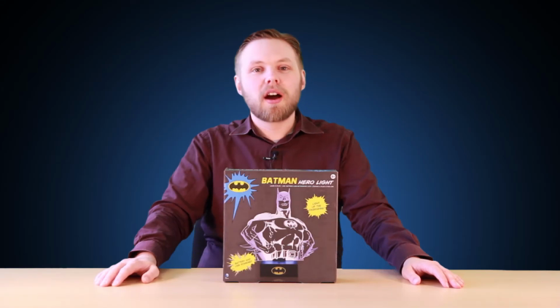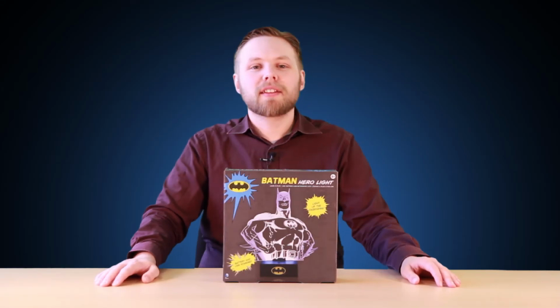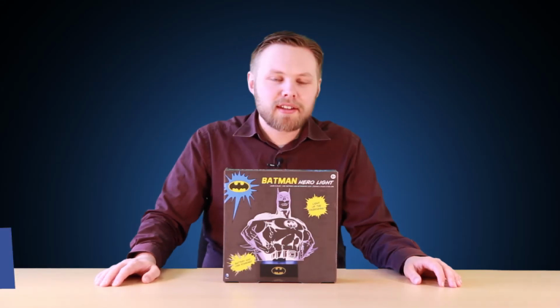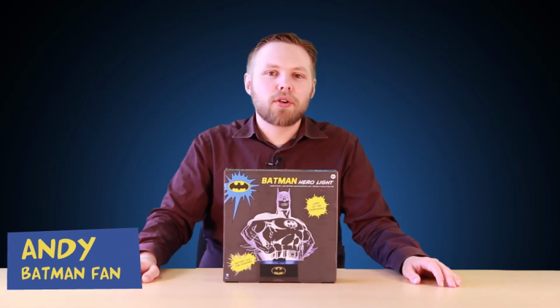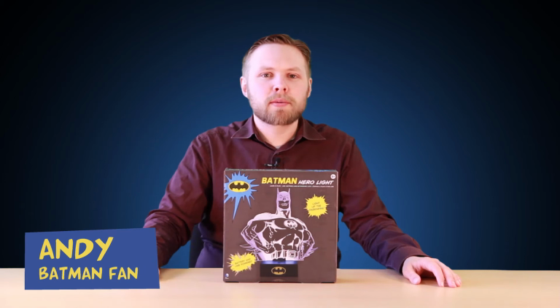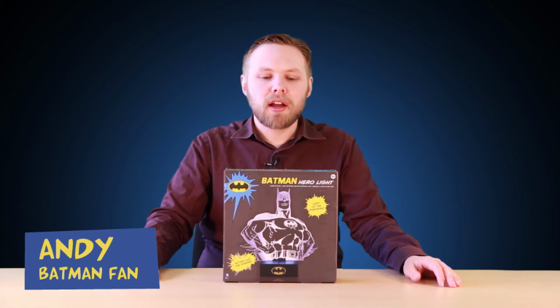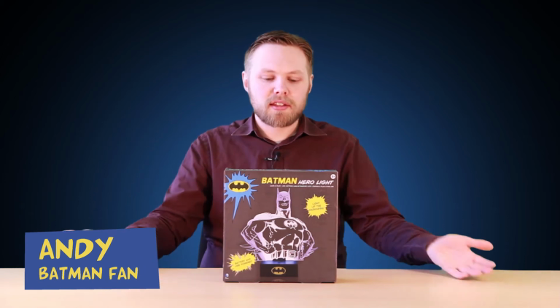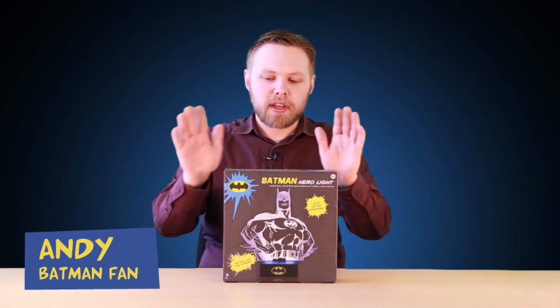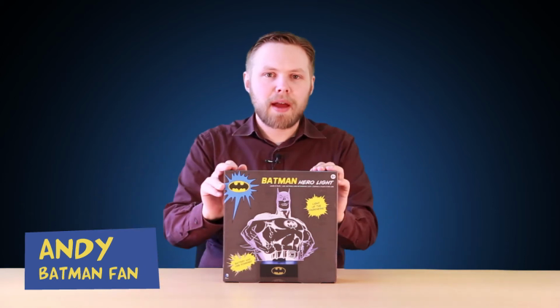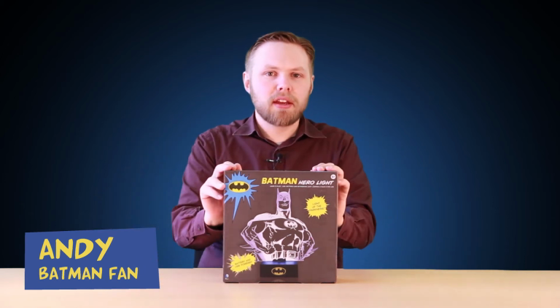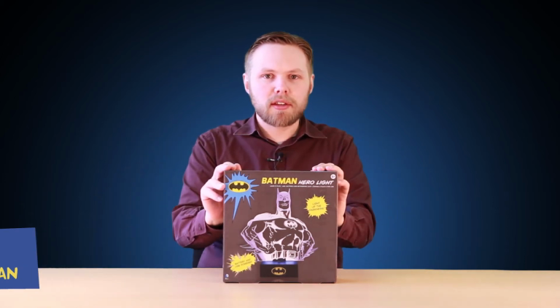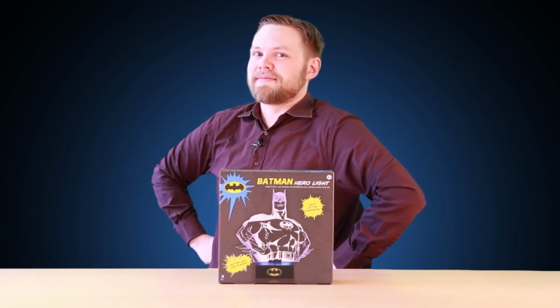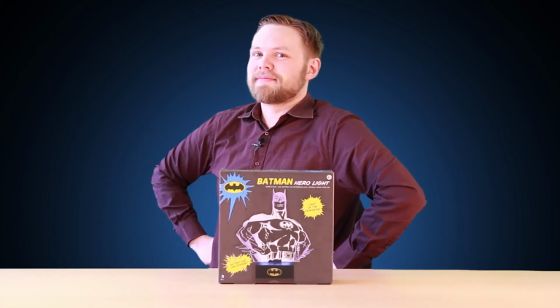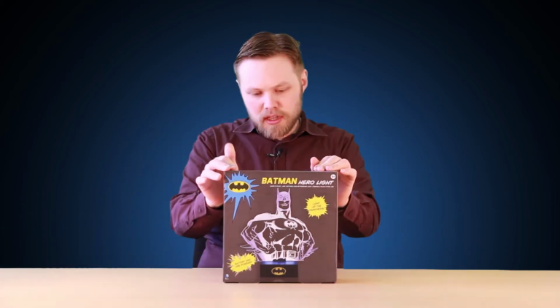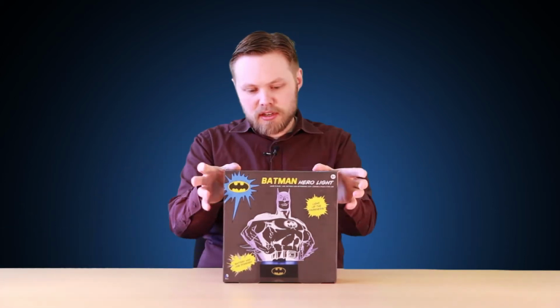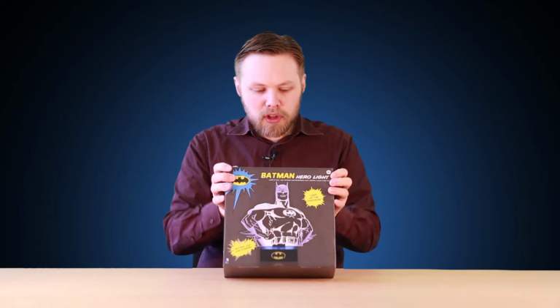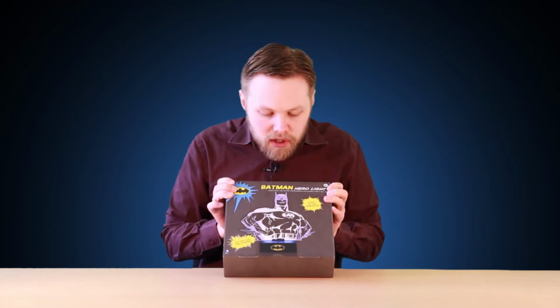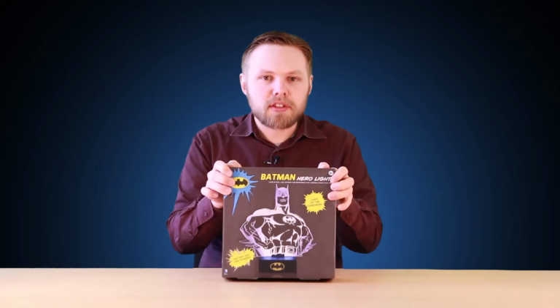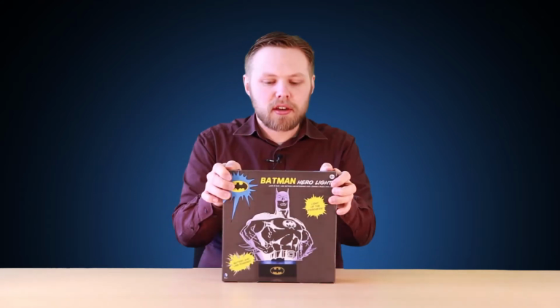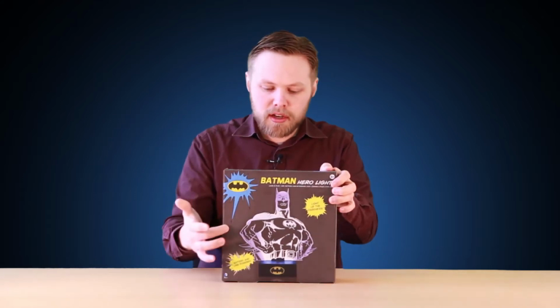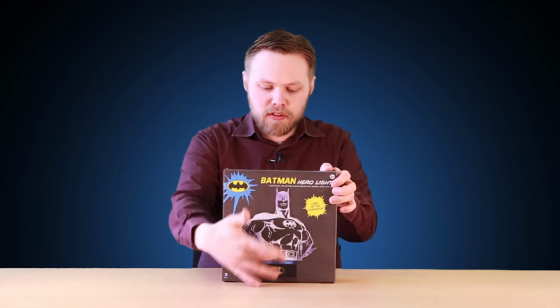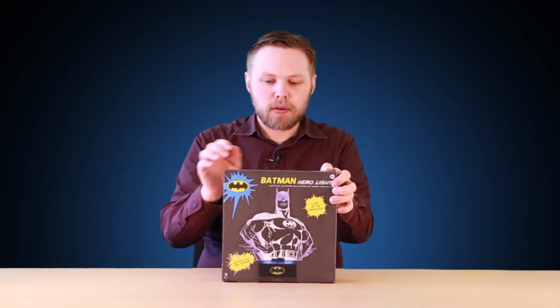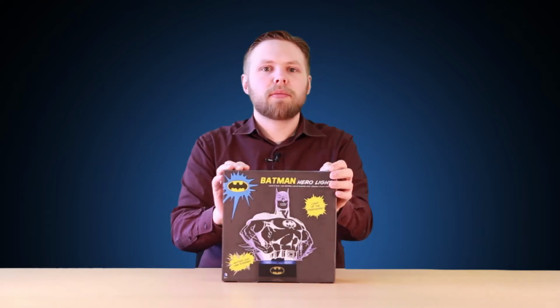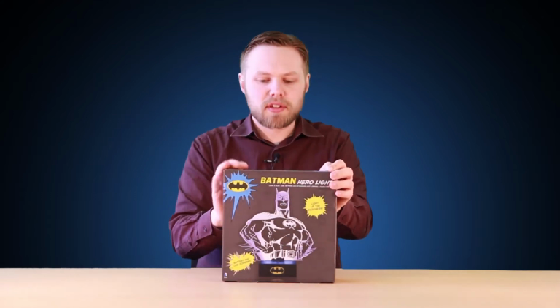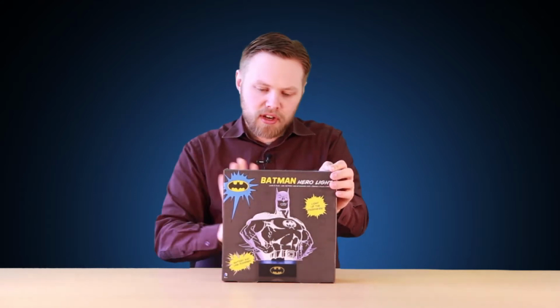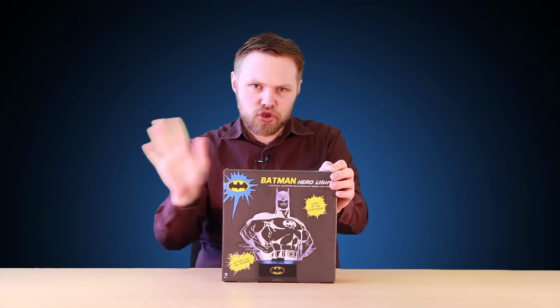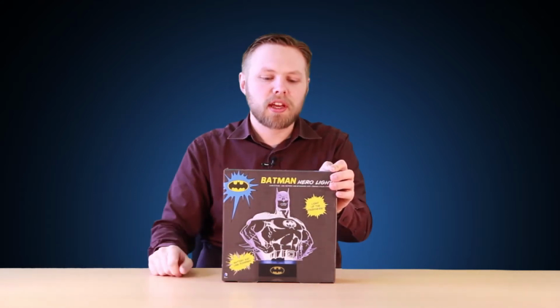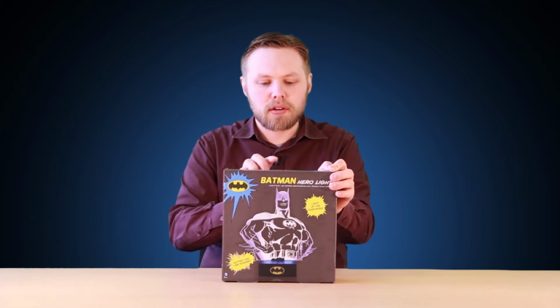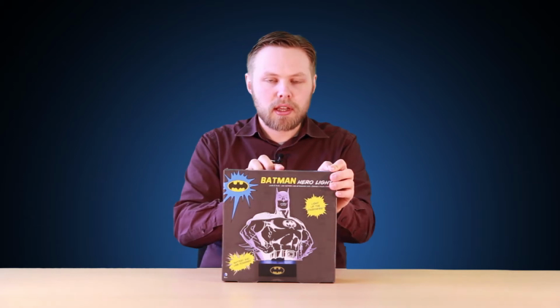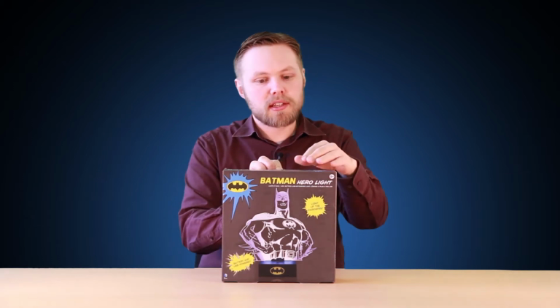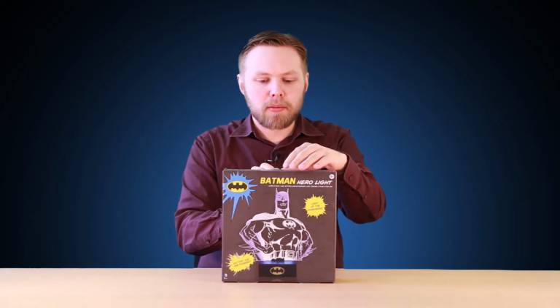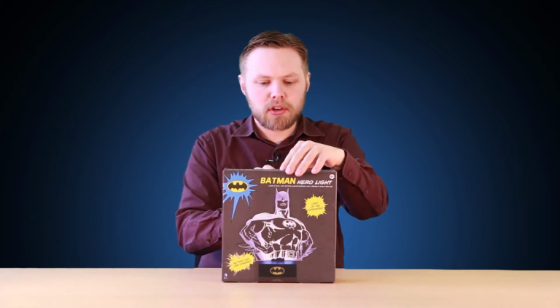Hi, Andy here at Hawkins Bazaar and today we're looking at the Batman Hero Light. It's a mood light starring the Dark Knight himself, all lit up in a nice acrylic sheet there. So let's take him out of the box and have a look.